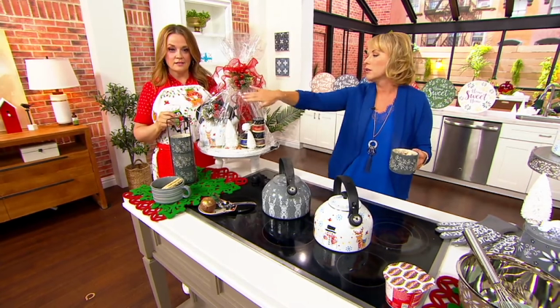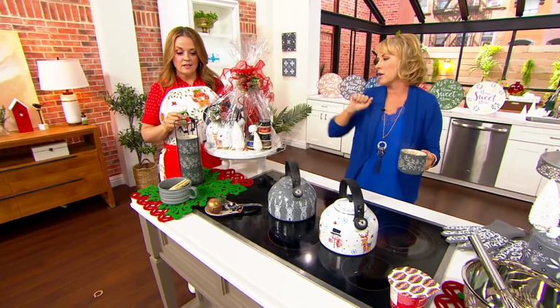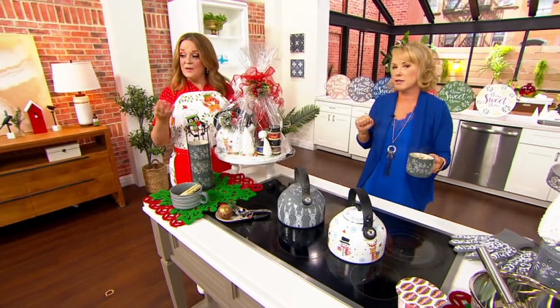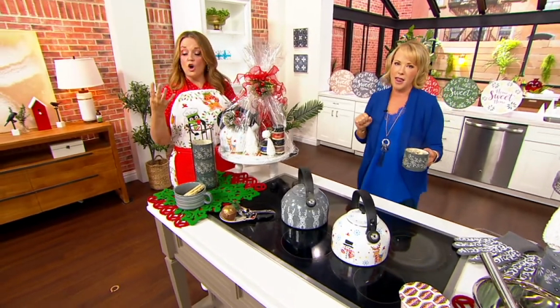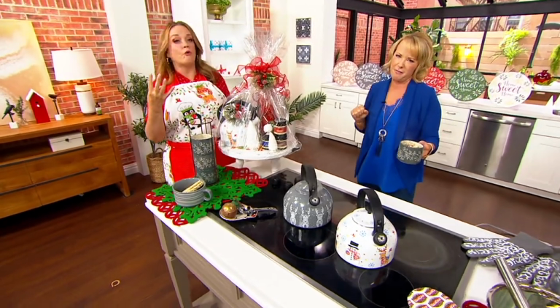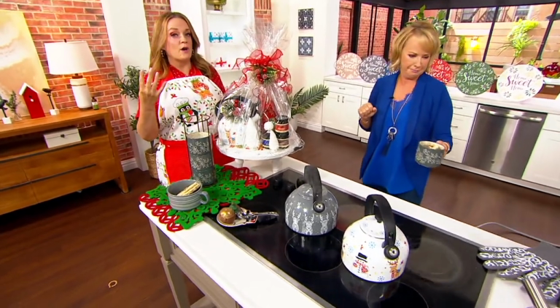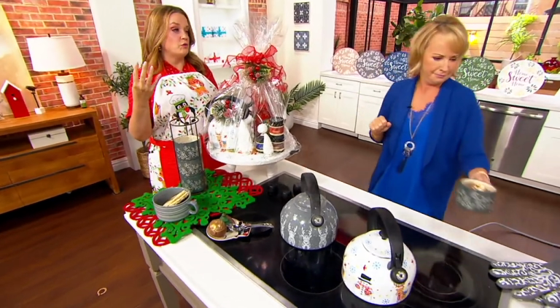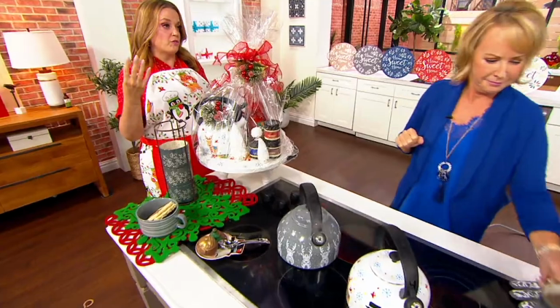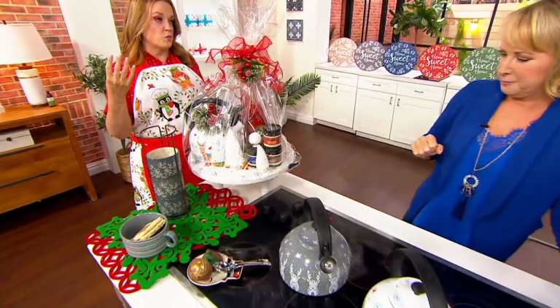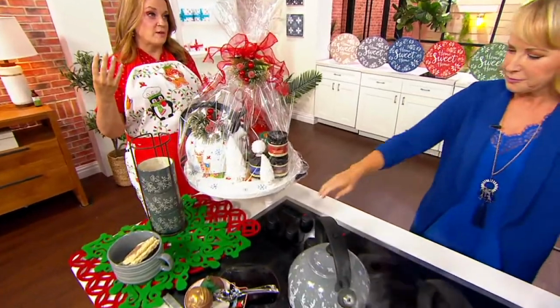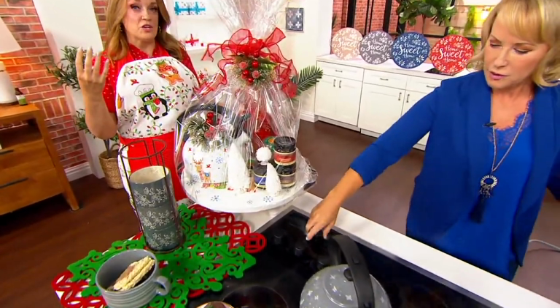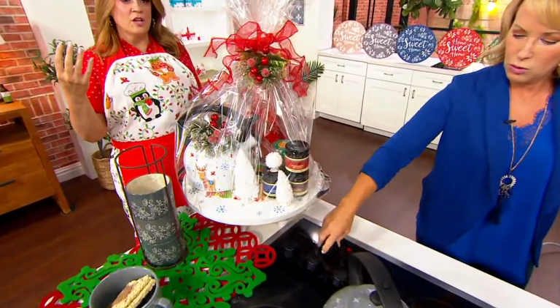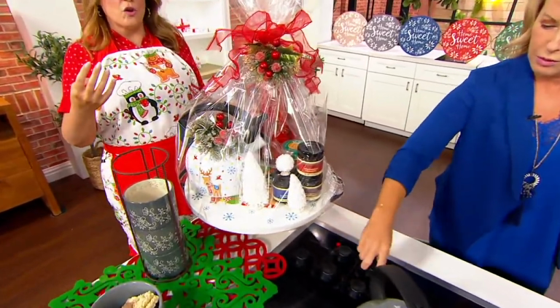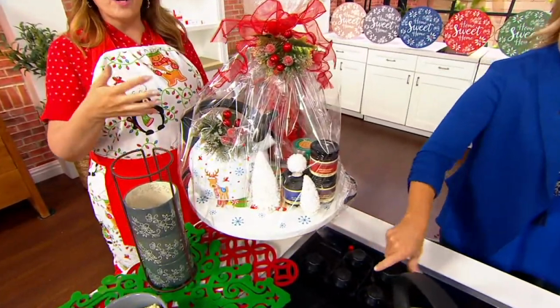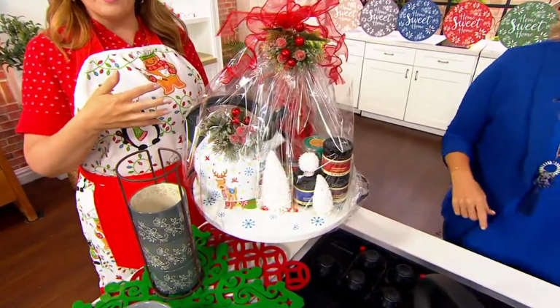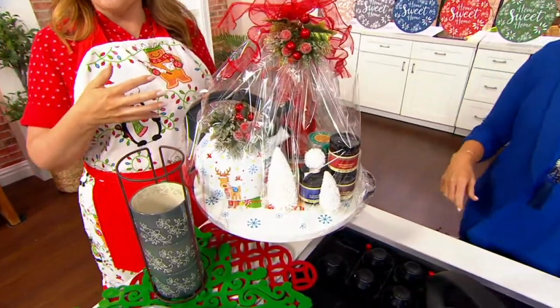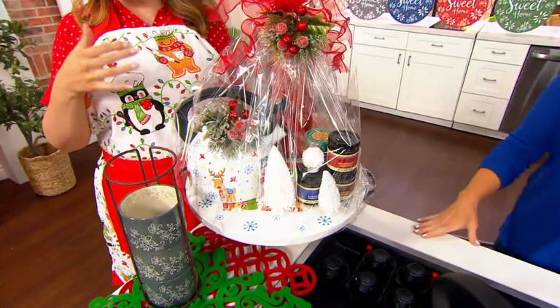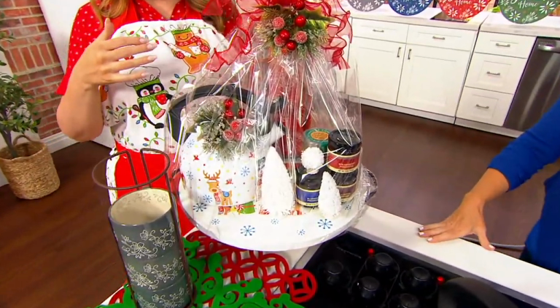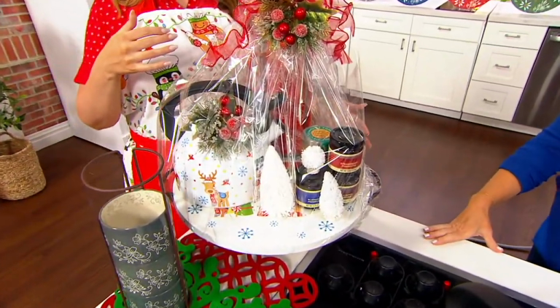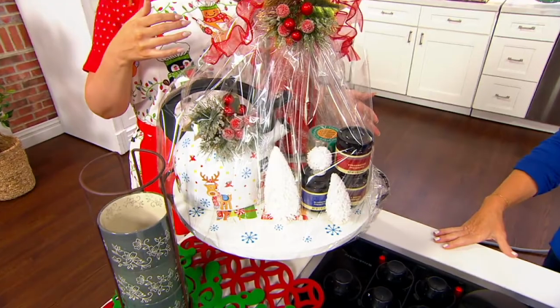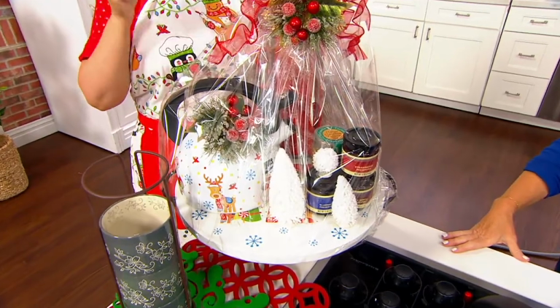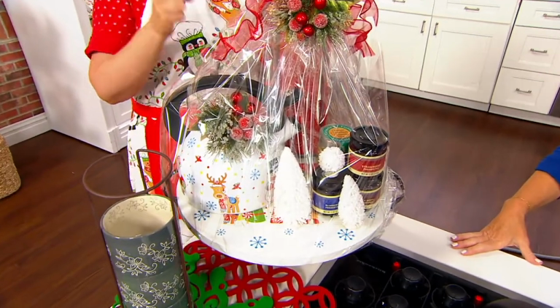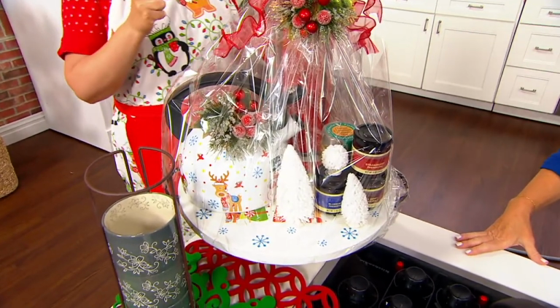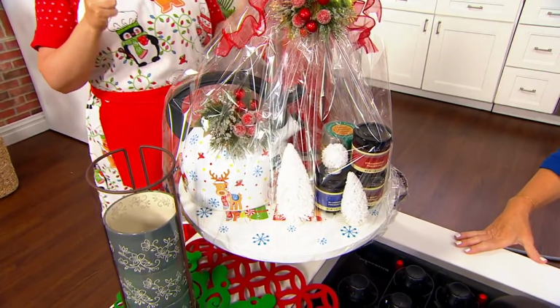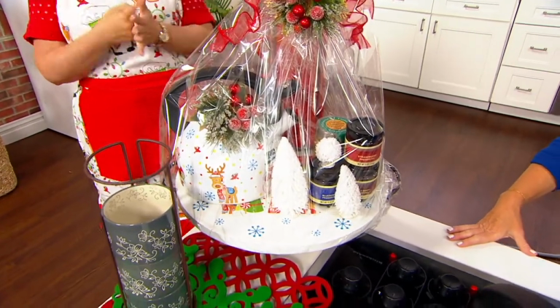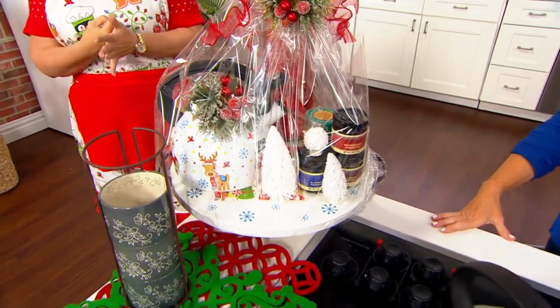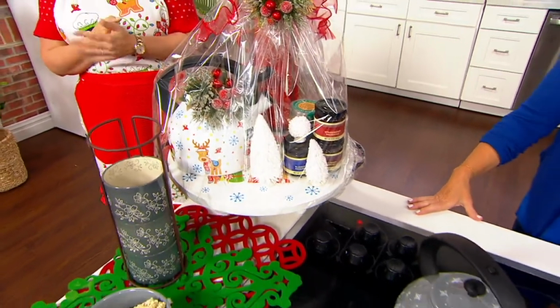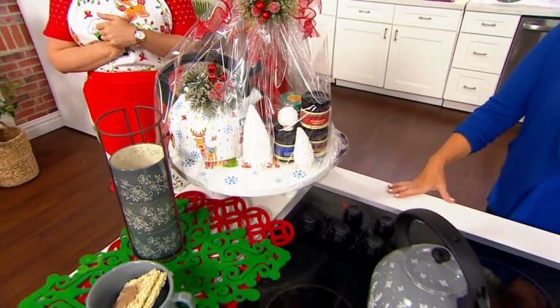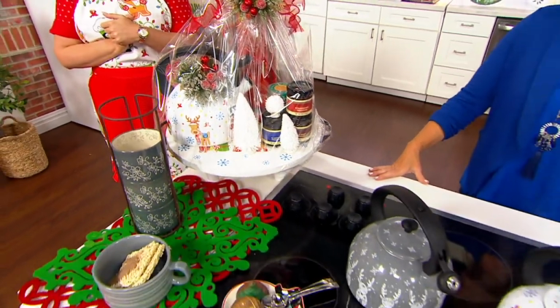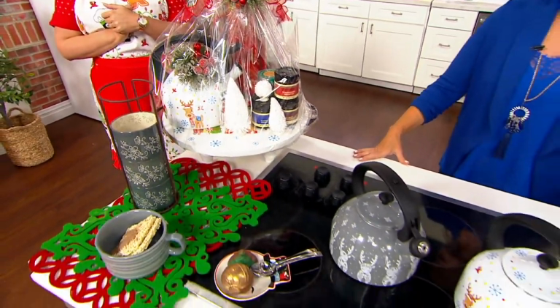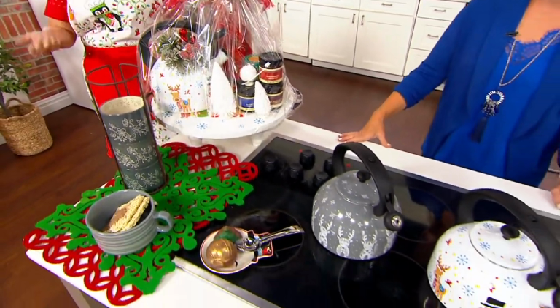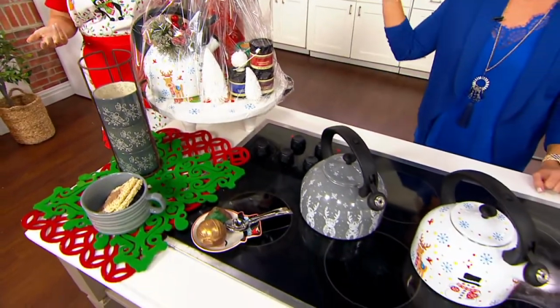Look how great that is. It's an all four-hour food episode of In the Kitchen with David coming up at noon — what a great opportunity to really bundle it together and get a great gift going. Sale price of $24.96. That's crazy, and it's $4.99 easy payments.